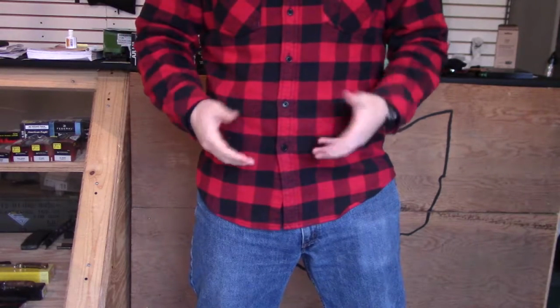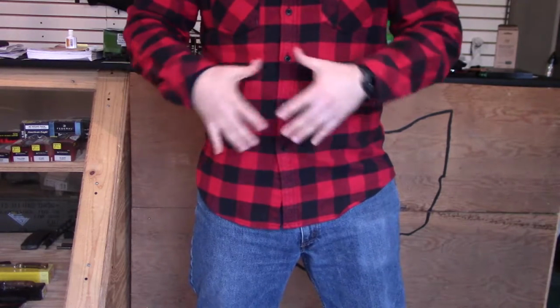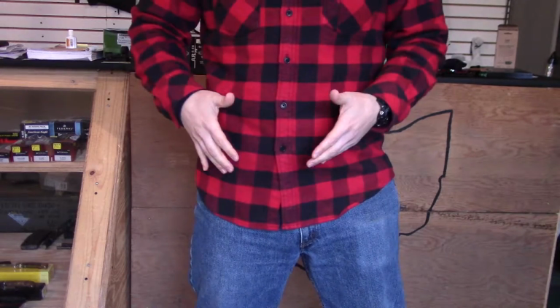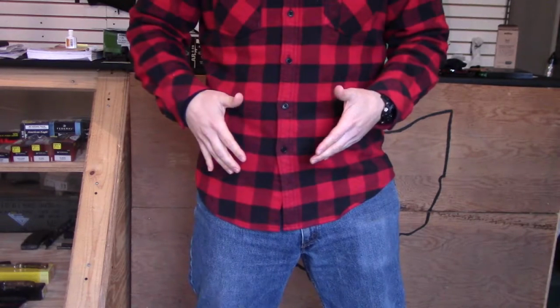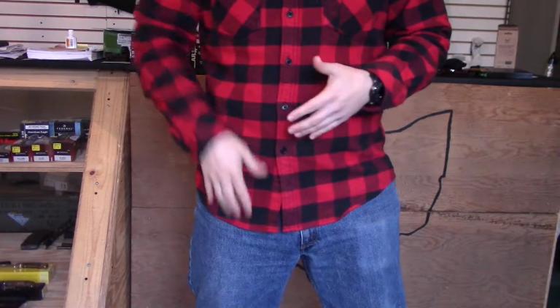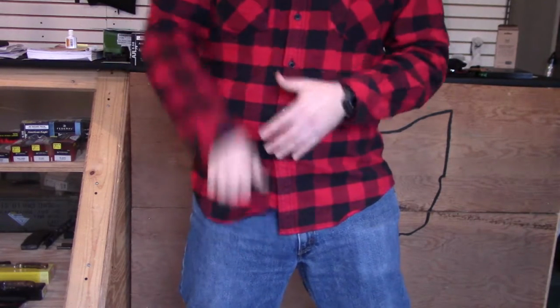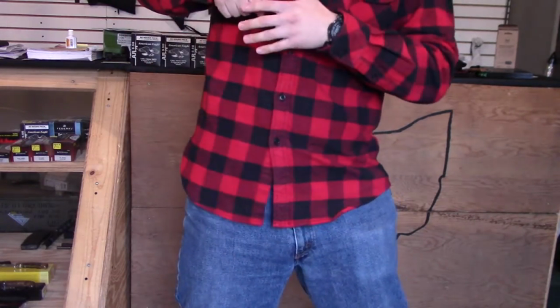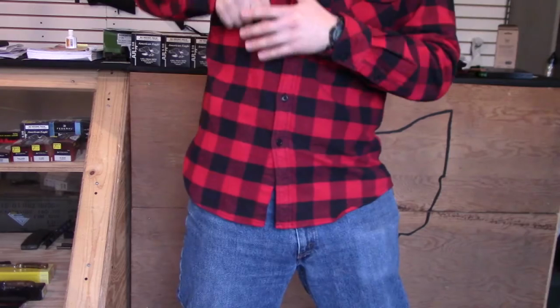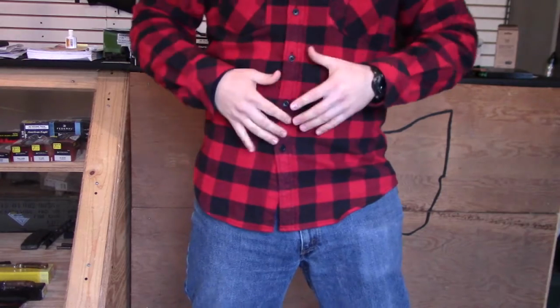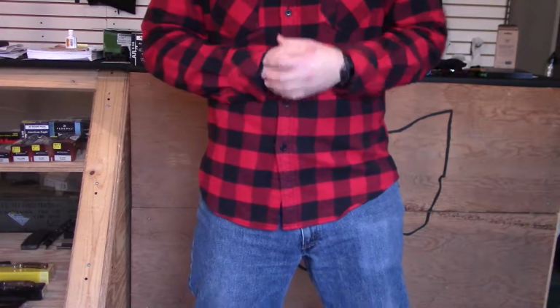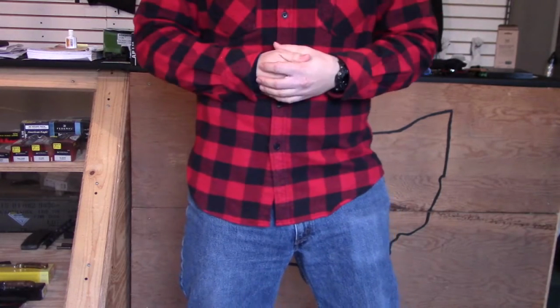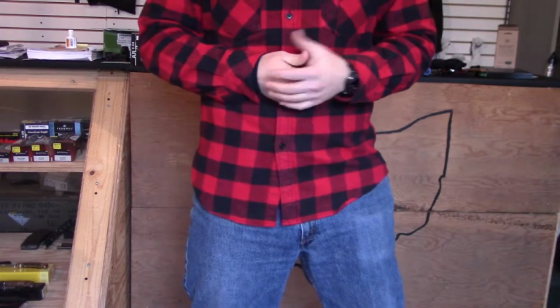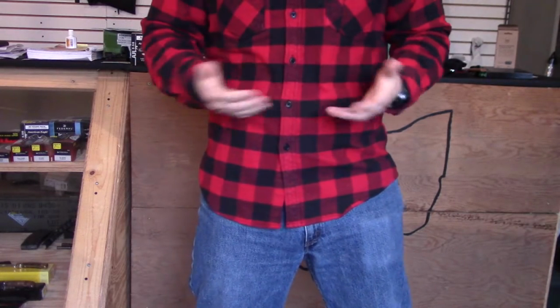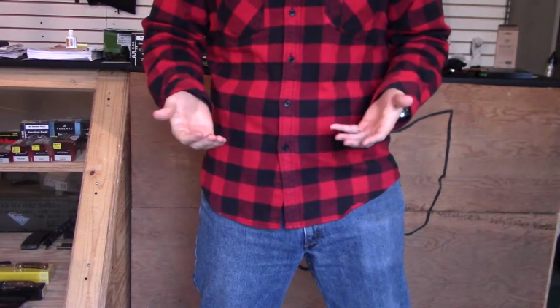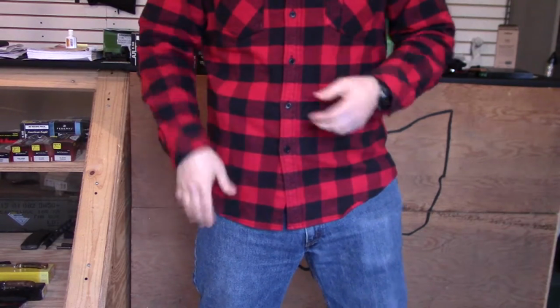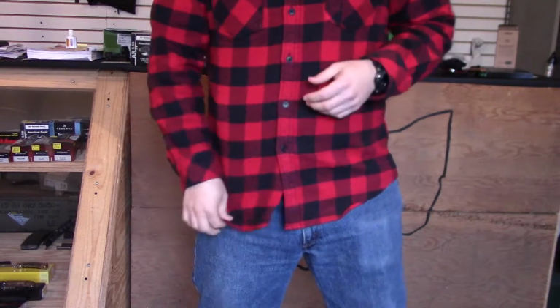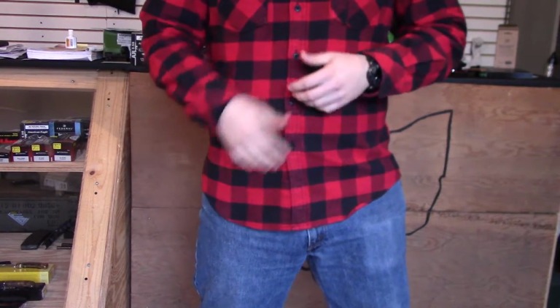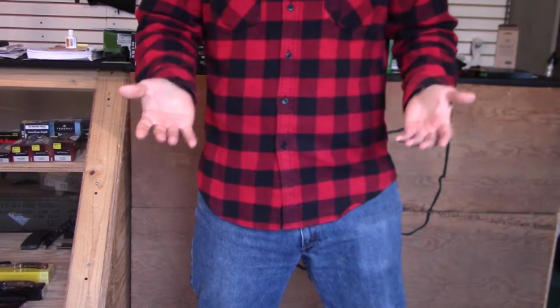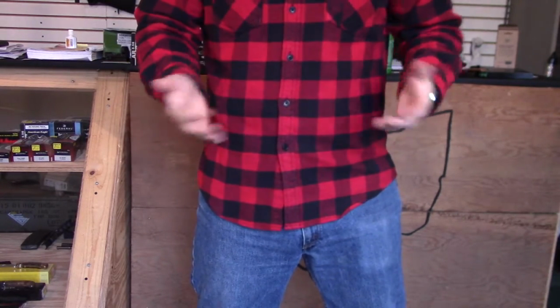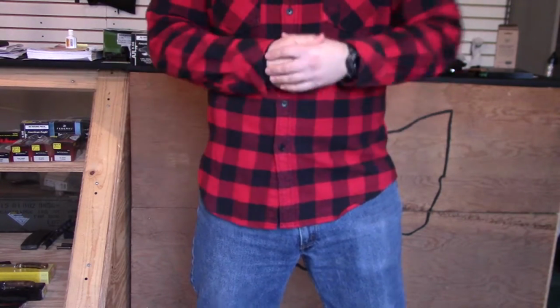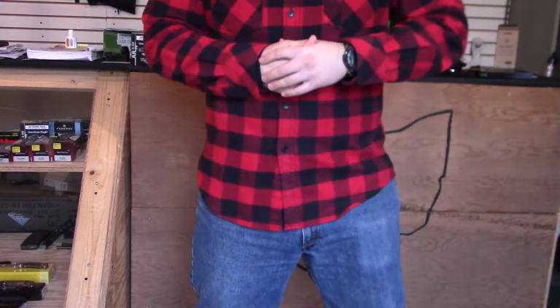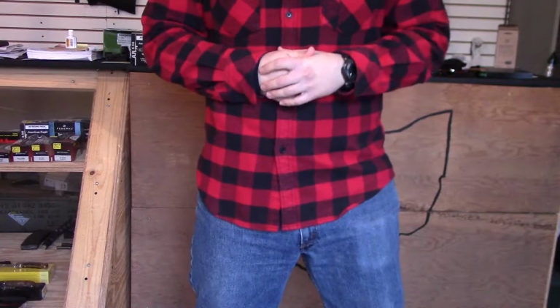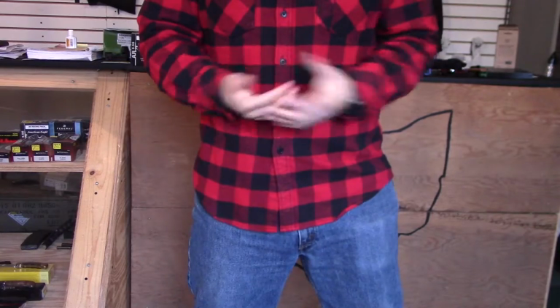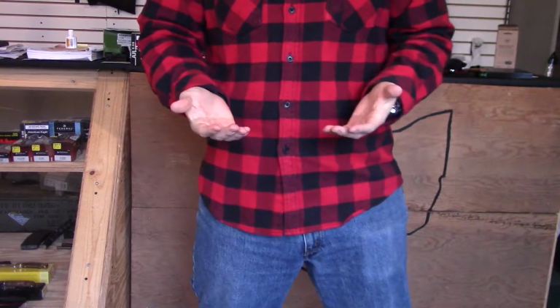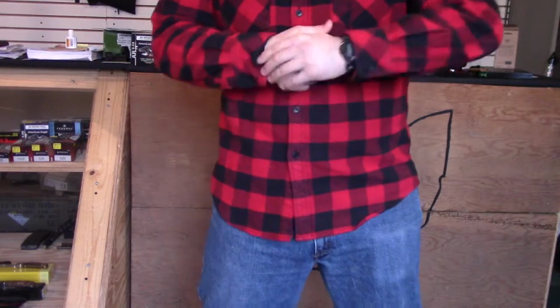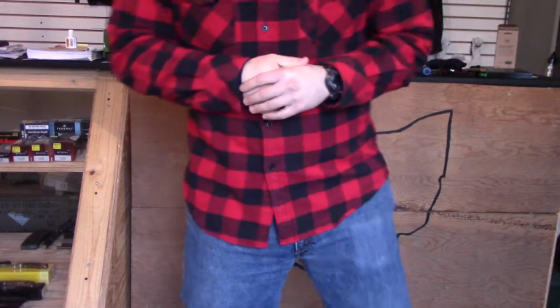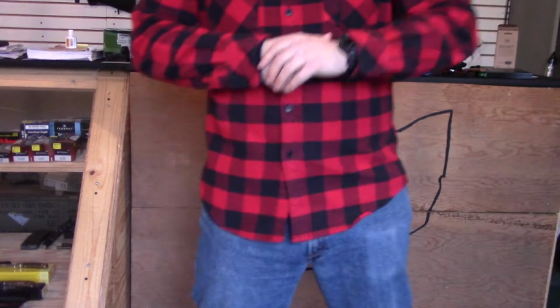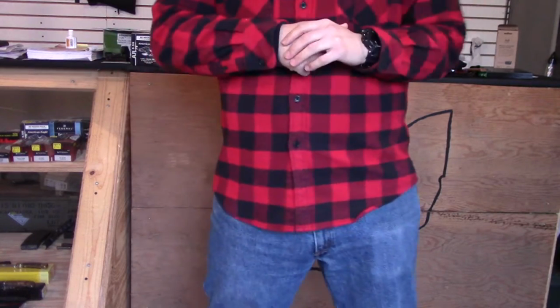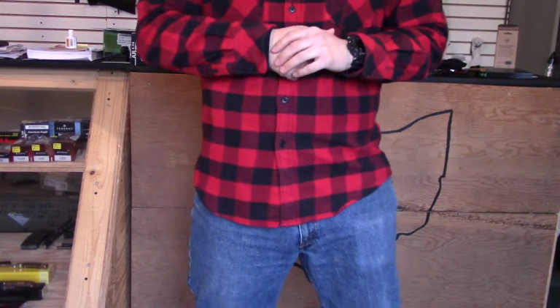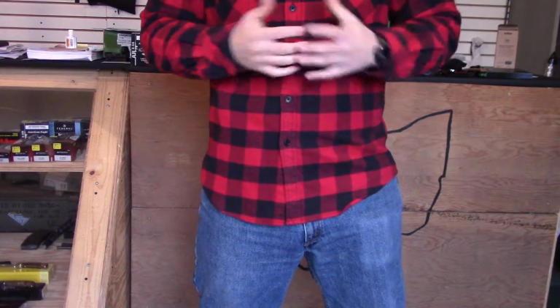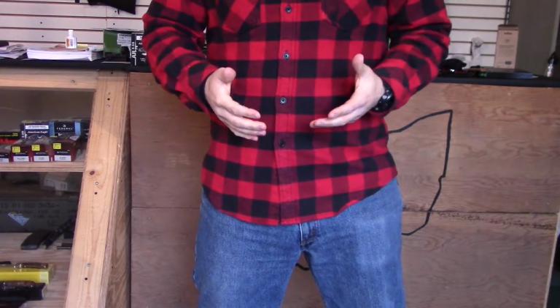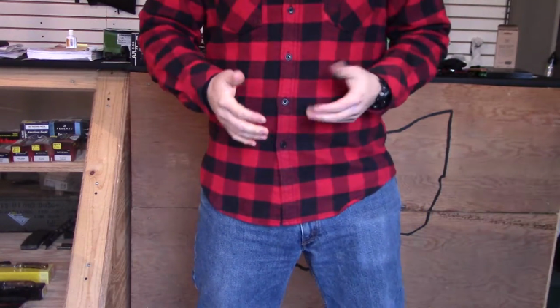Even if you've got a tight t-shirt, you can usually pull that up because the cotton material is going to stretch a little bit better. So you'll want to keep that in mind.